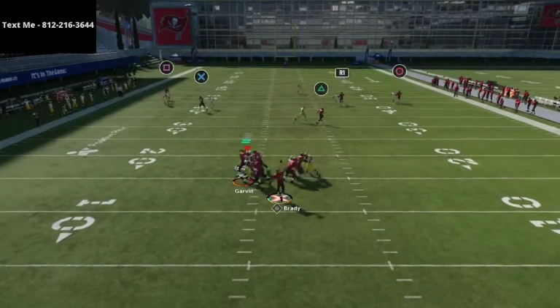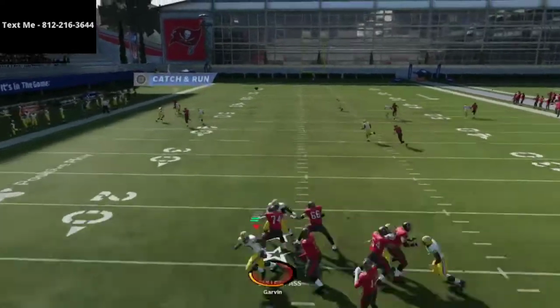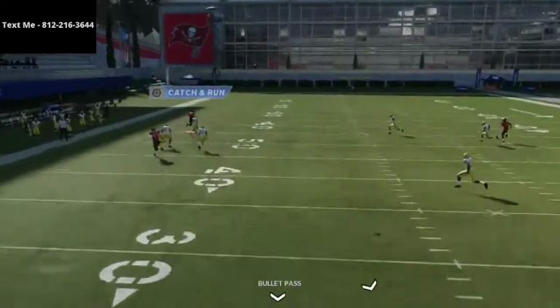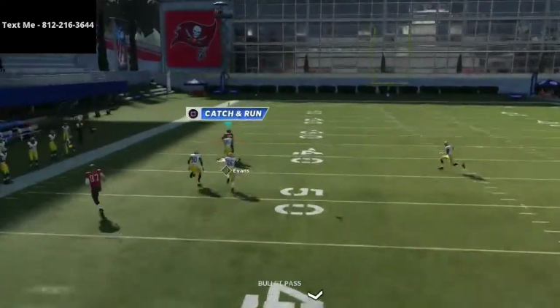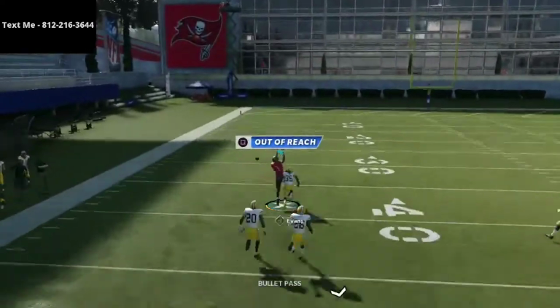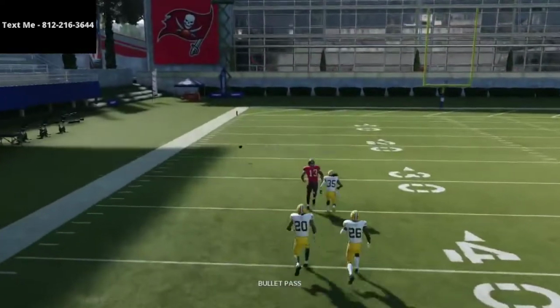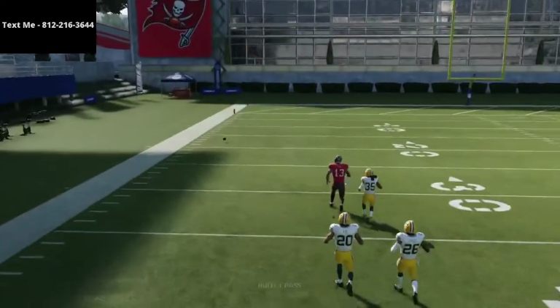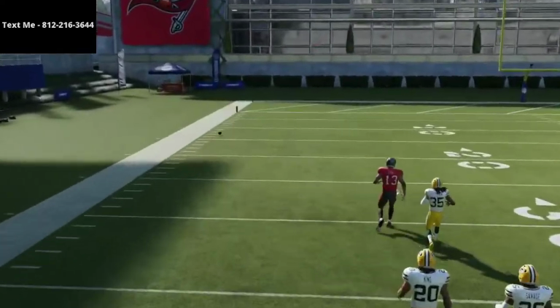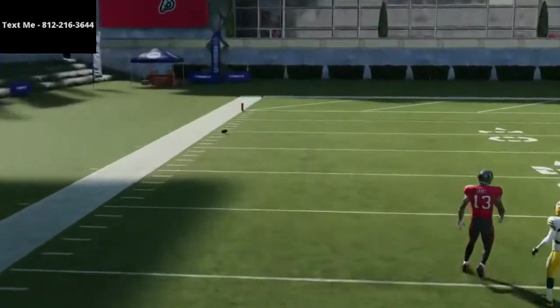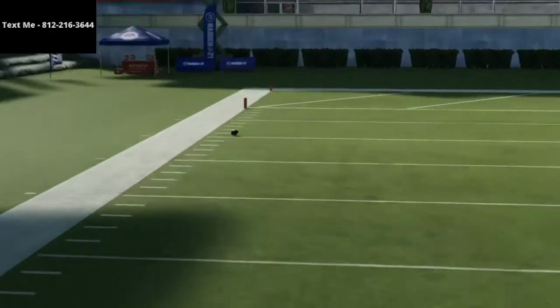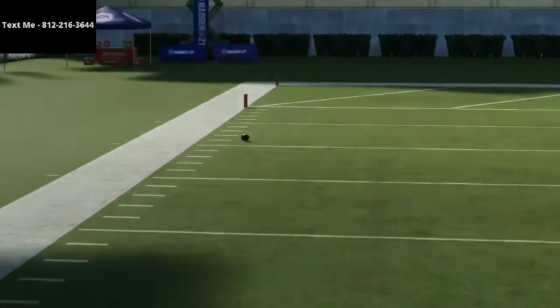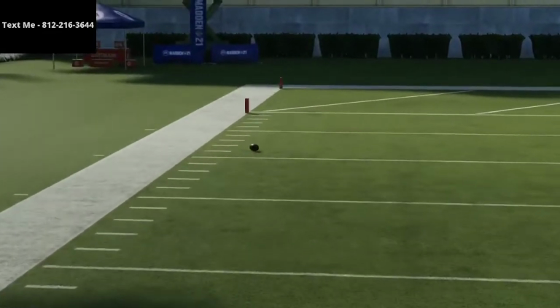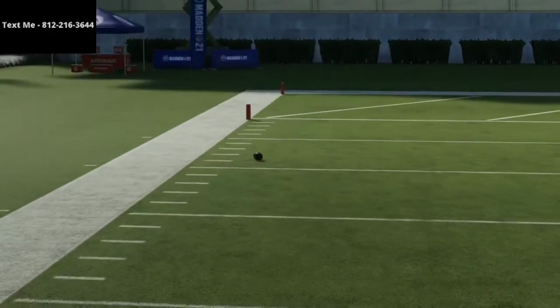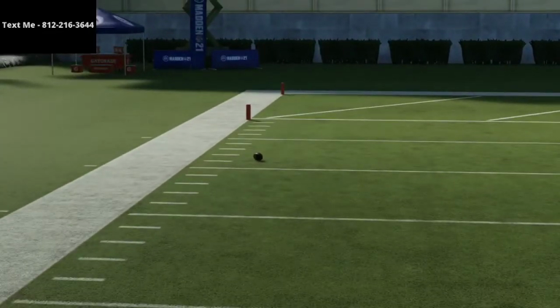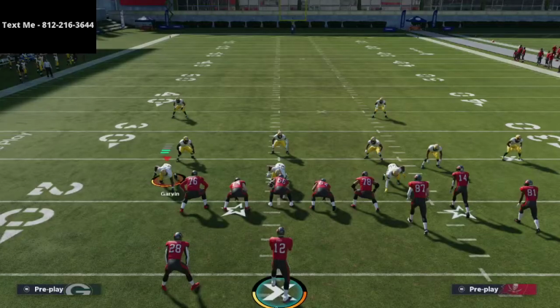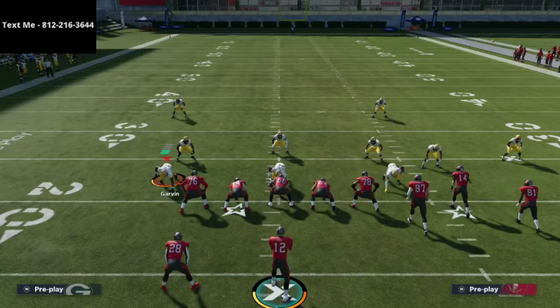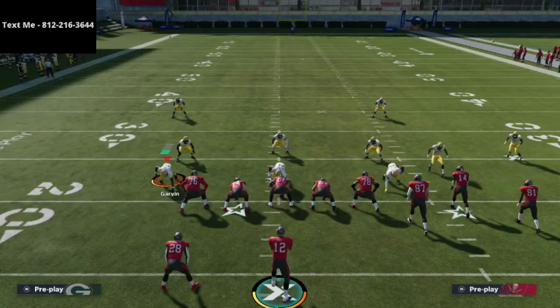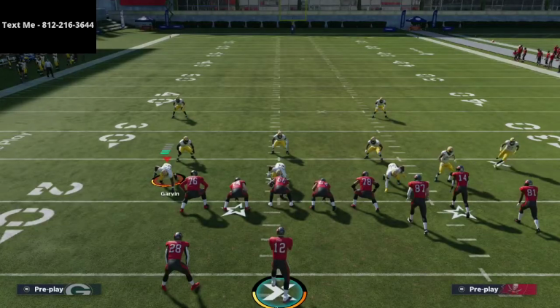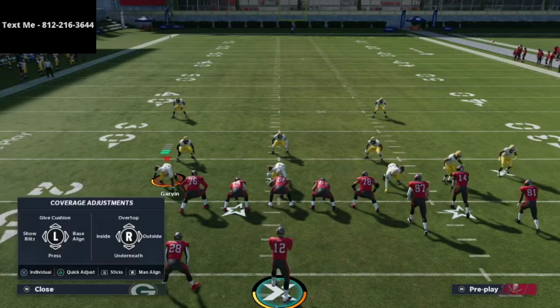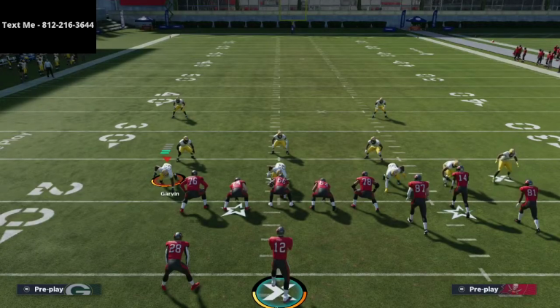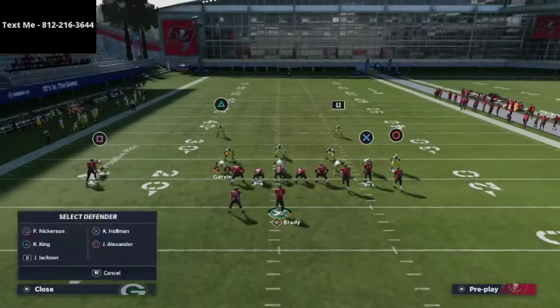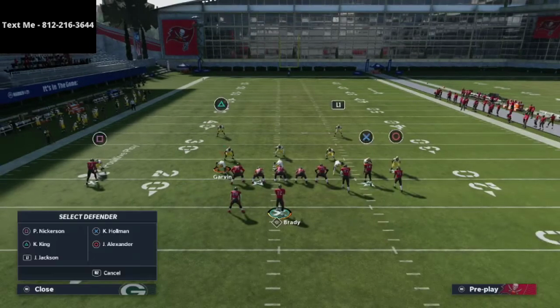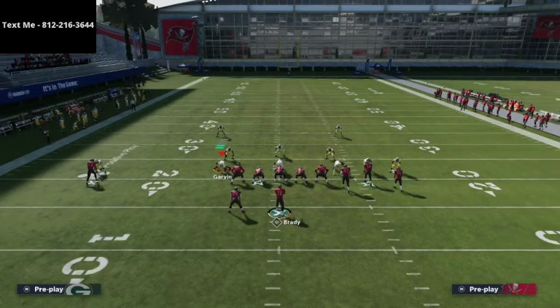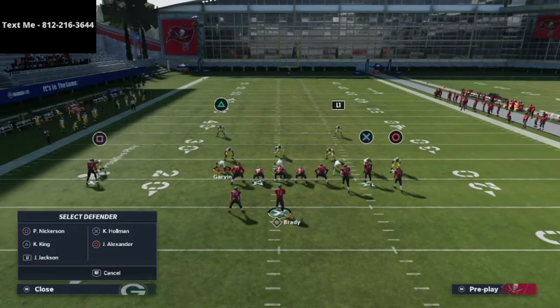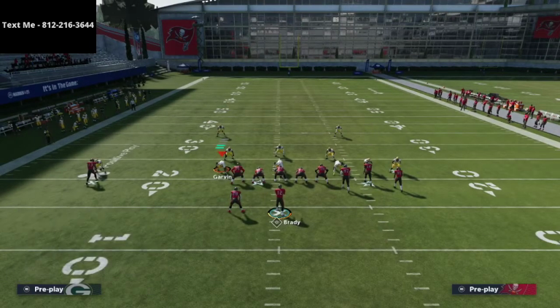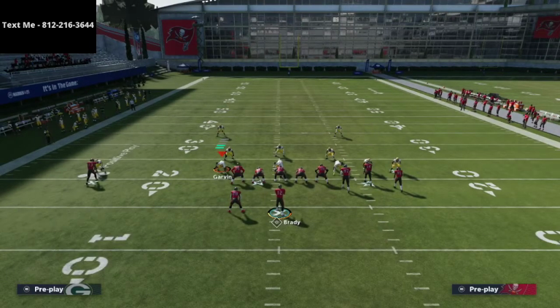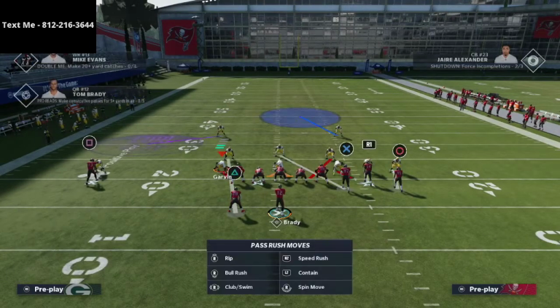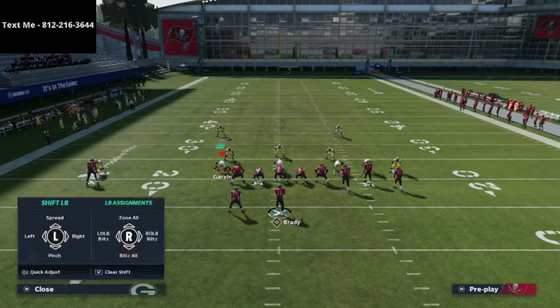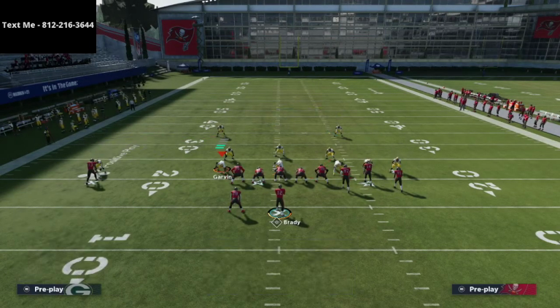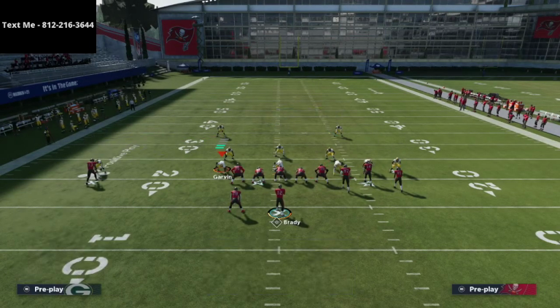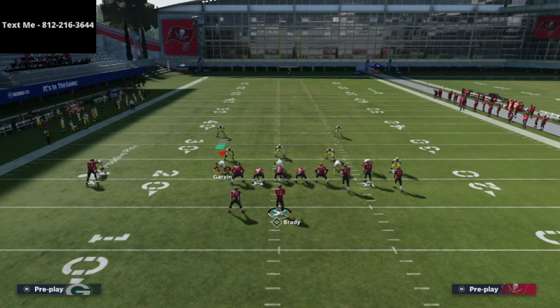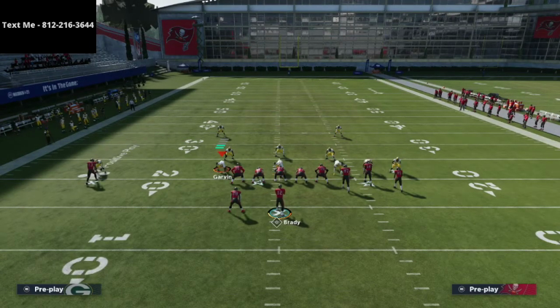You see that instant win animation — he gets over the safety, clicks on, and has a step on him. Brady has had a hard time making these throws today because he doesn't have gunslinger, but you can see the idea of what we're trying to accomplish.